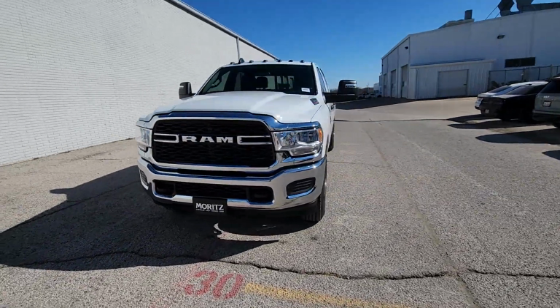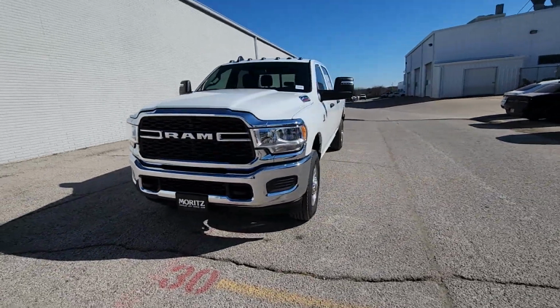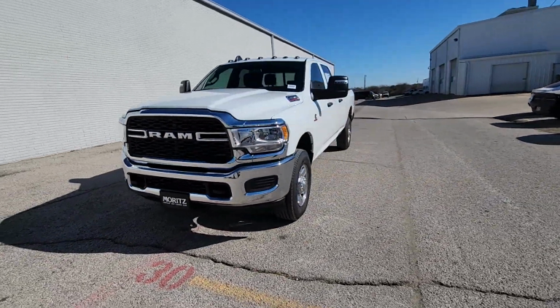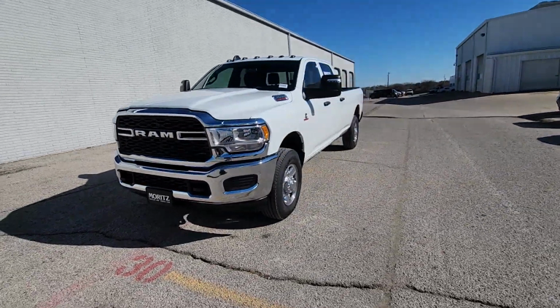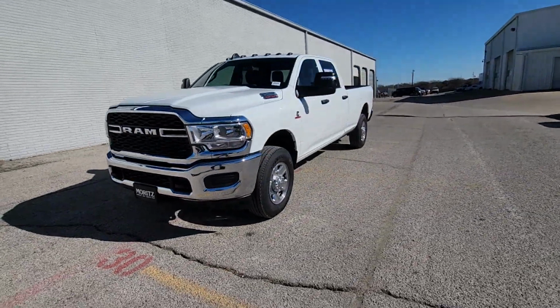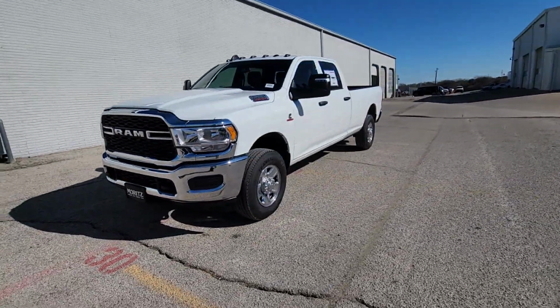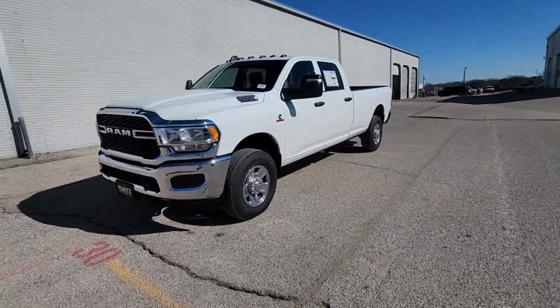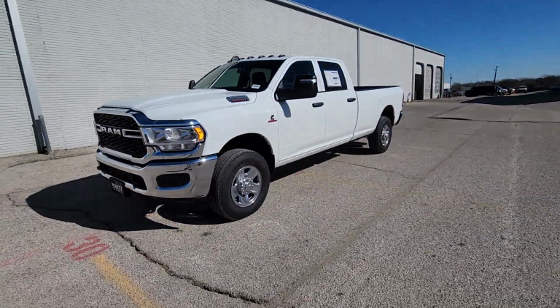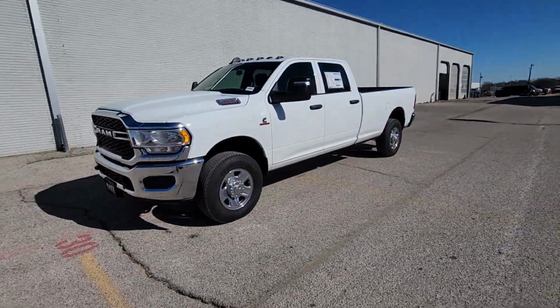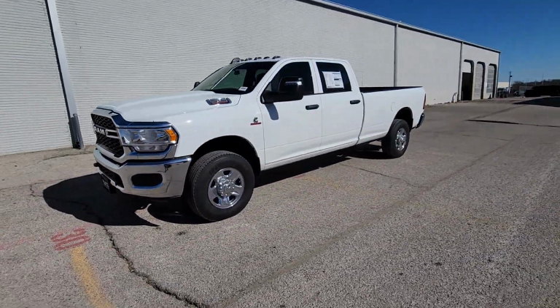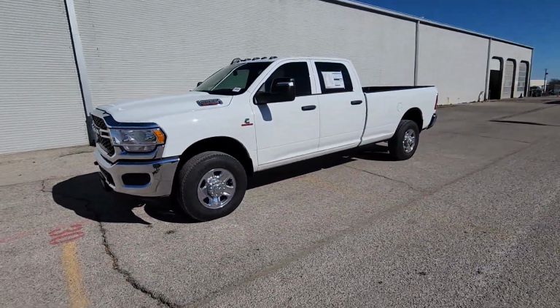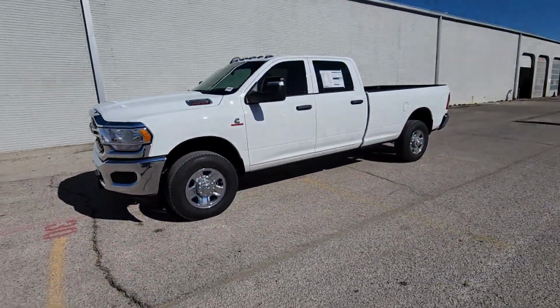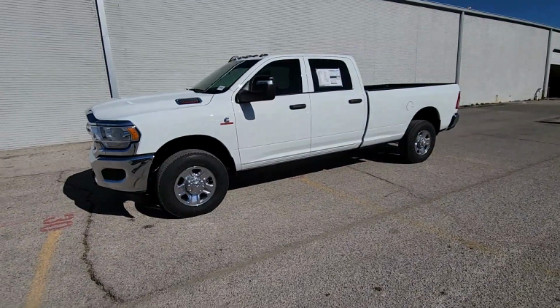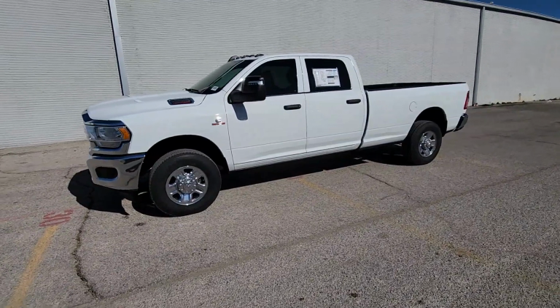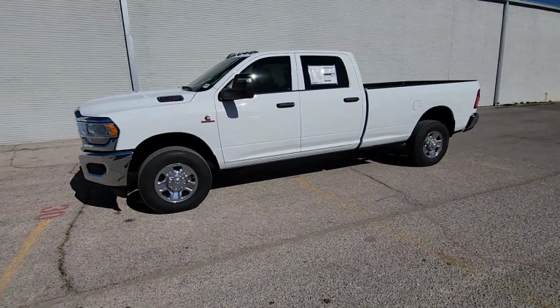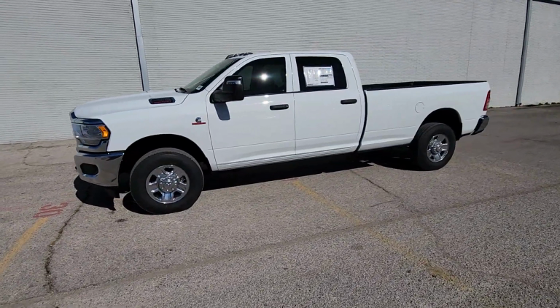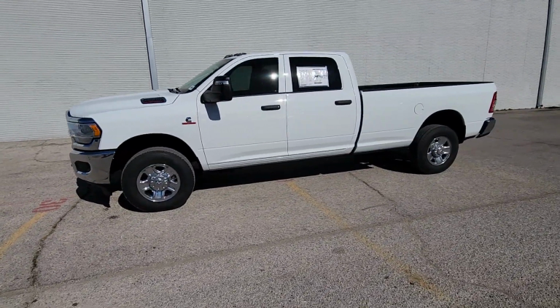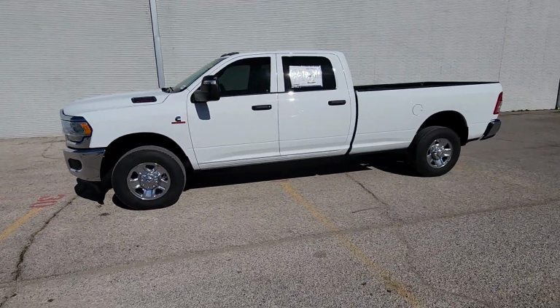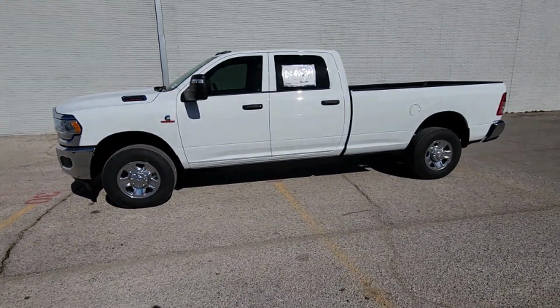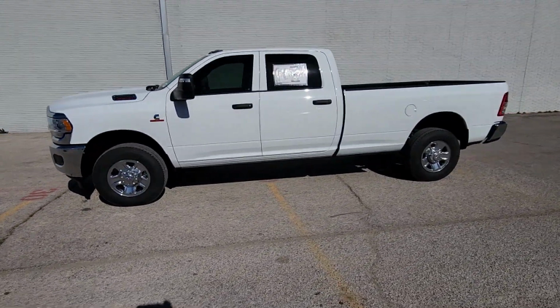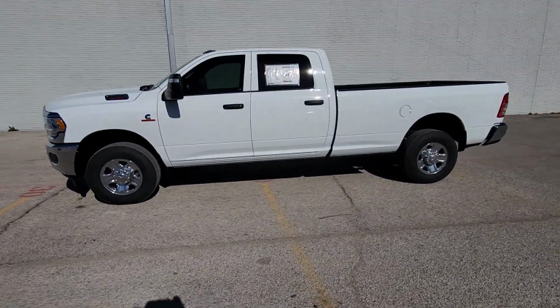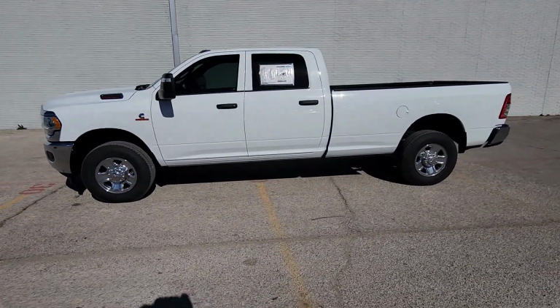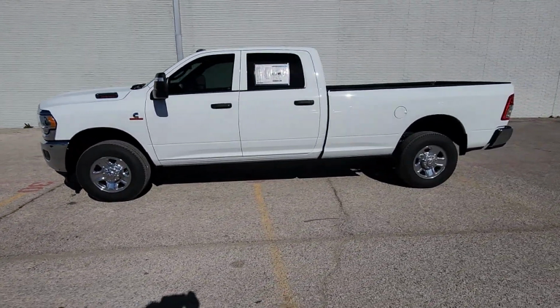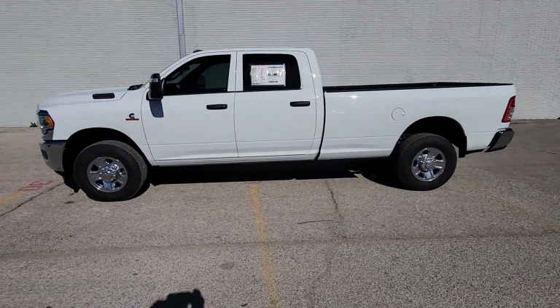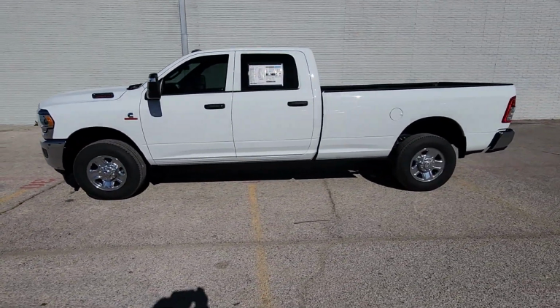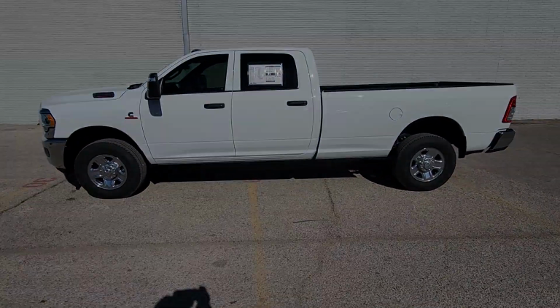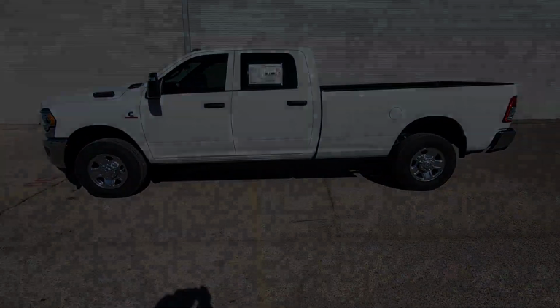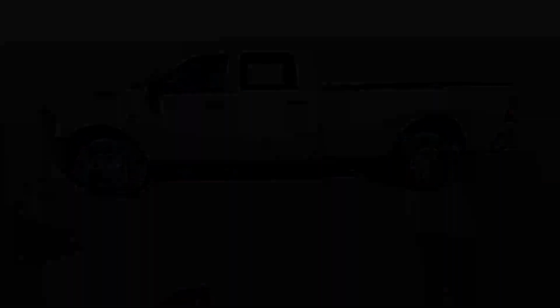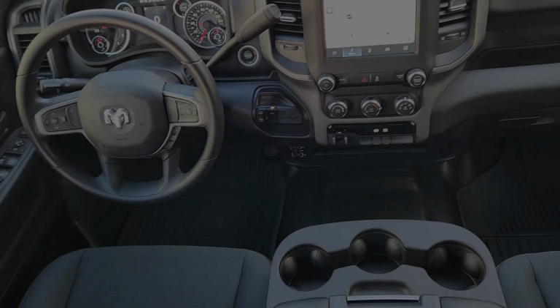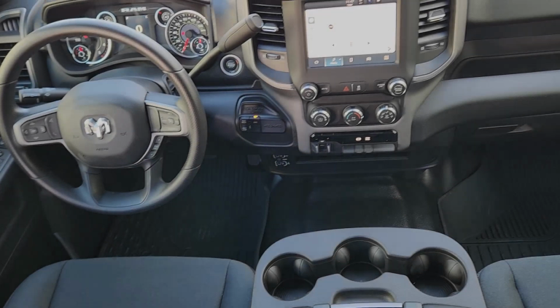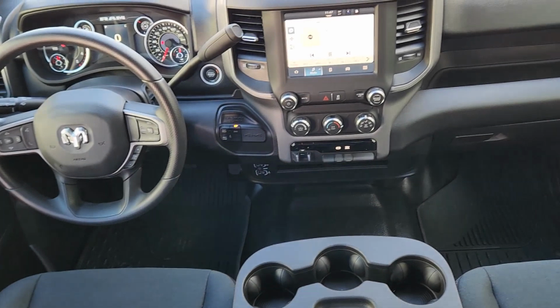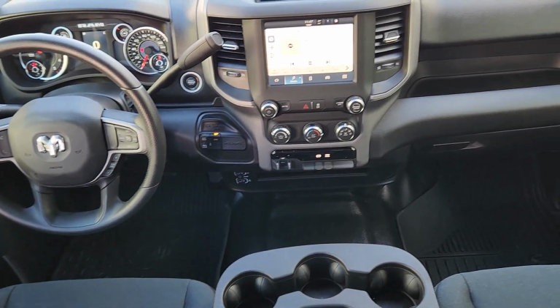start, electronic stability control, and steering wheel audio controls. Attack your projects with the strength and power that leaves no room for doubt. Drive the Ram 2500.